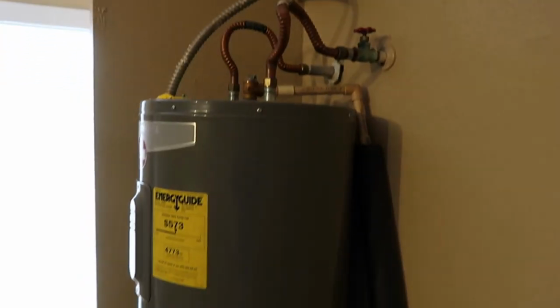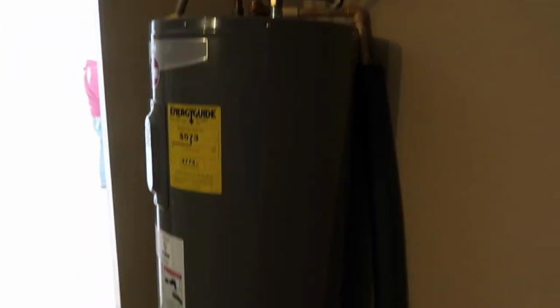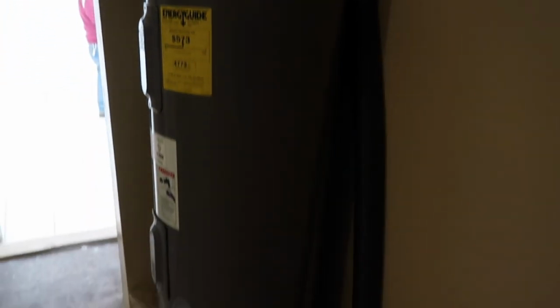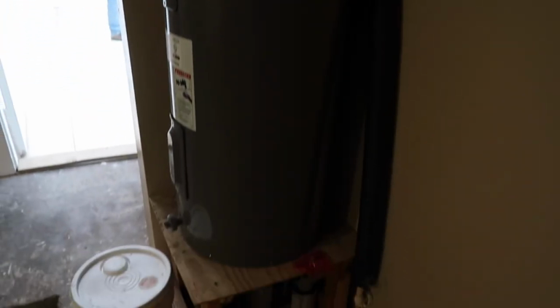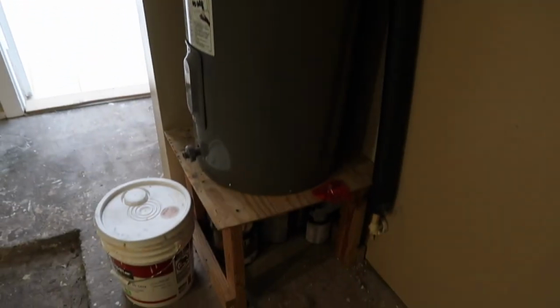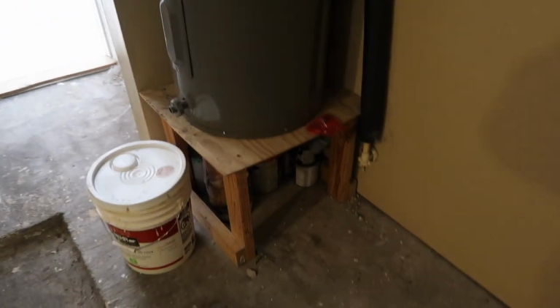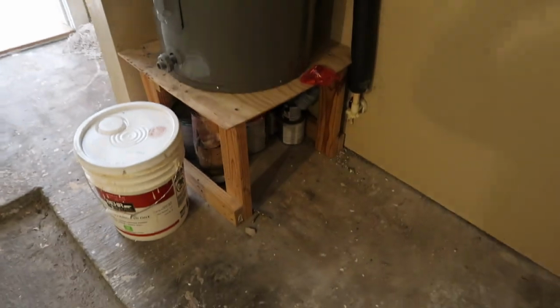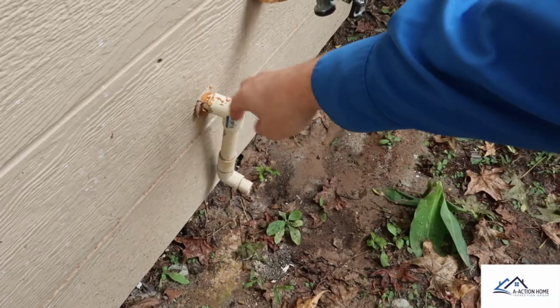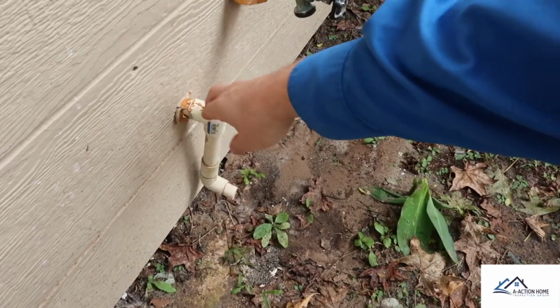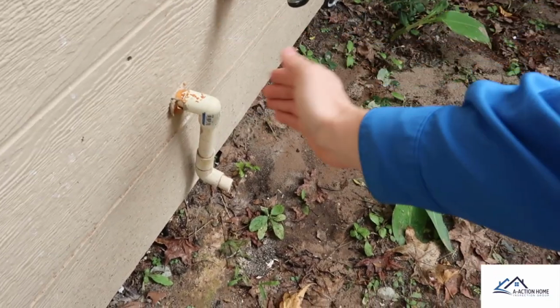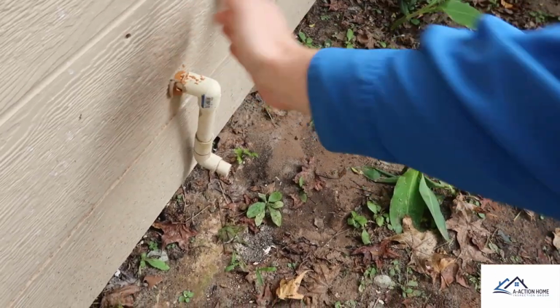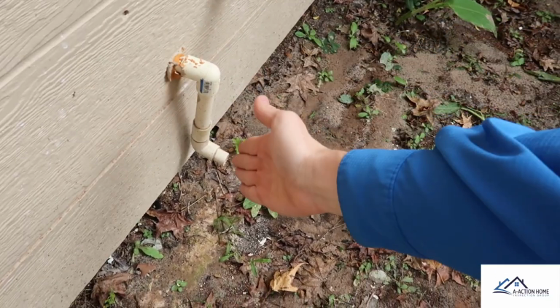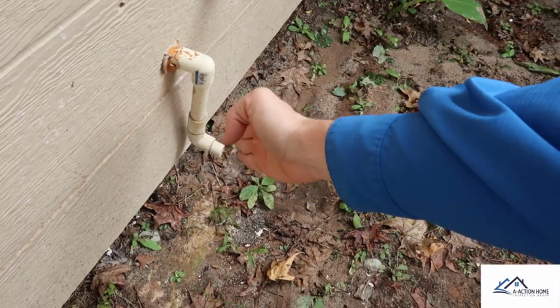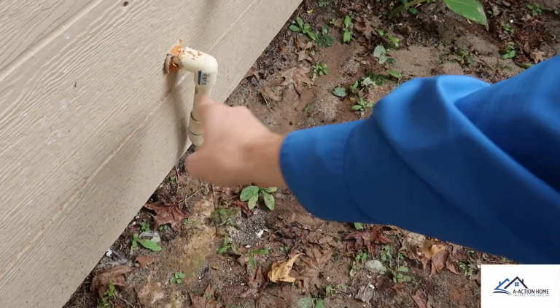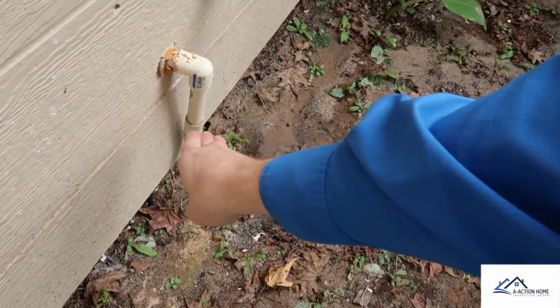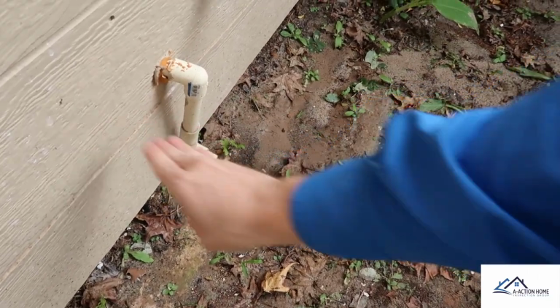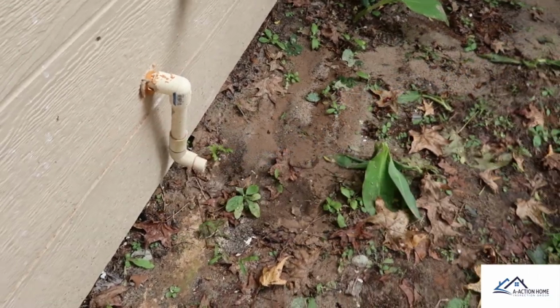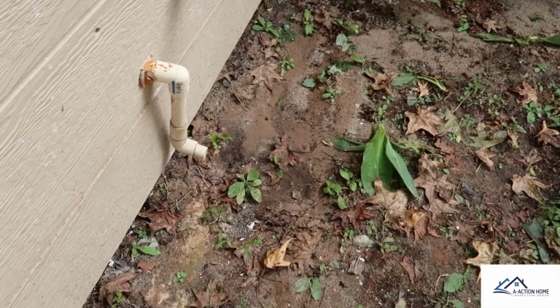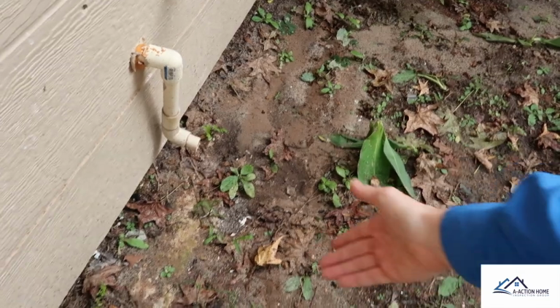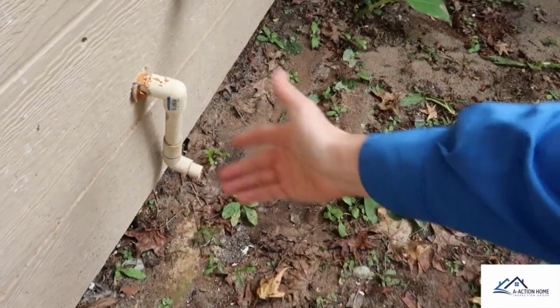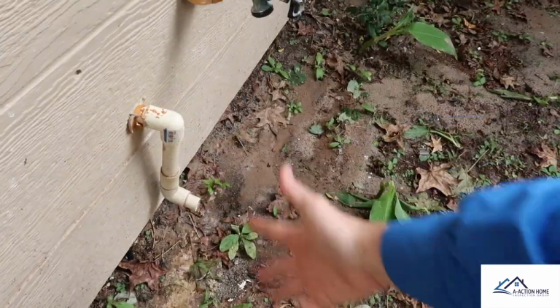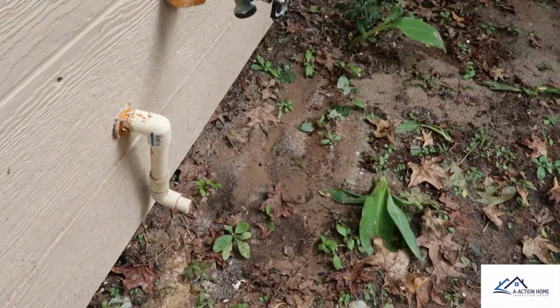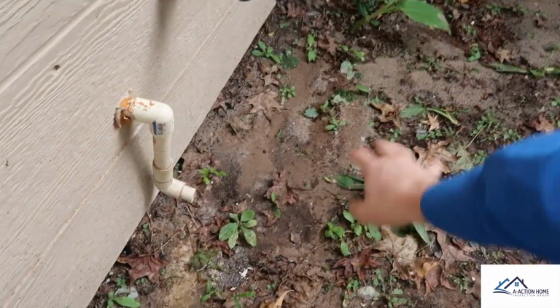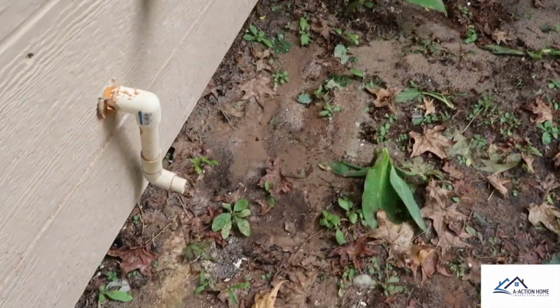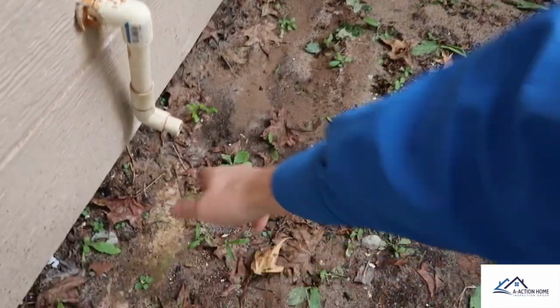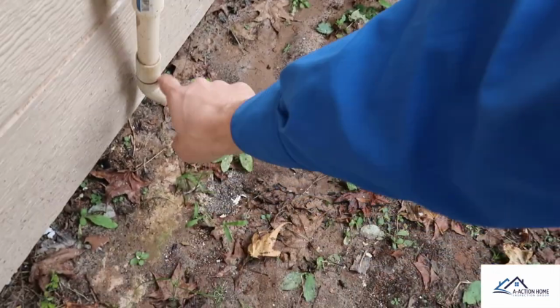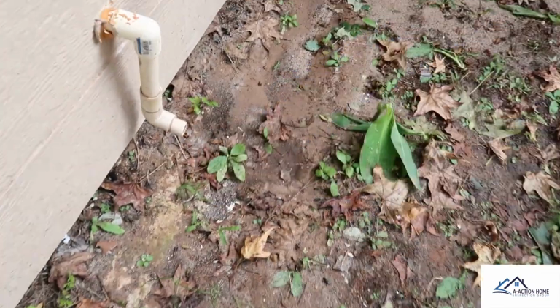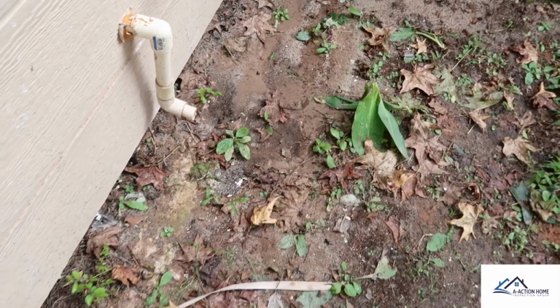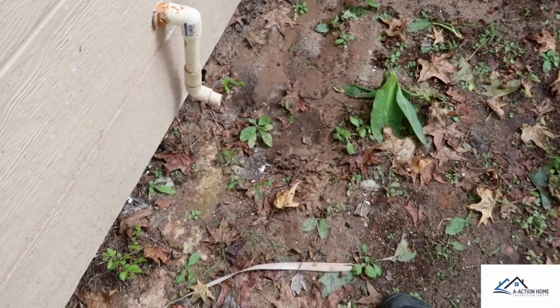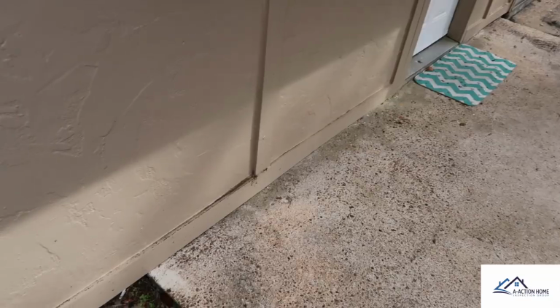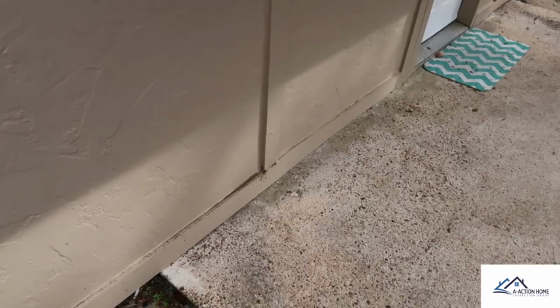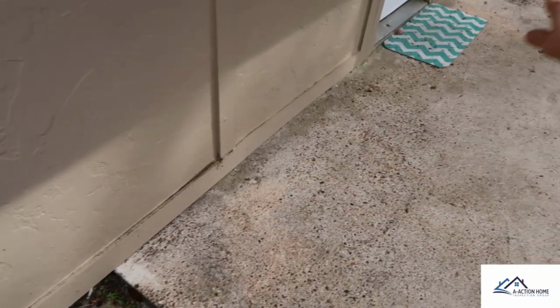They put in a brand new water heater, and they did add the temperature and pressure relief valve correctly by sending it out and dropping it down, but you don't need the 90-degree elbow shooting away. If hot water comes out, anyone standing in this area has a possibility of being burned.